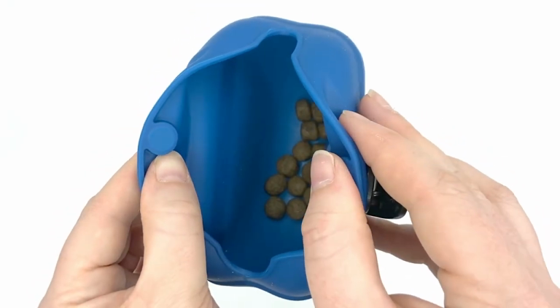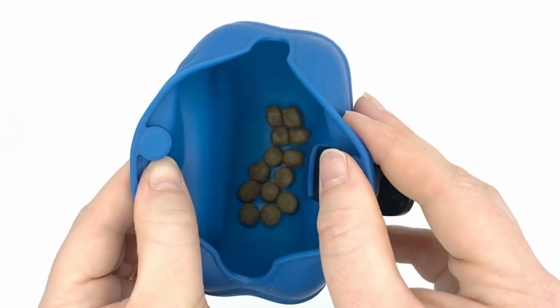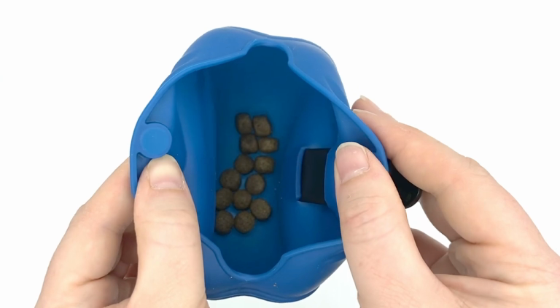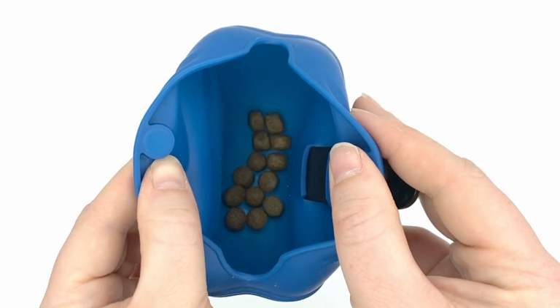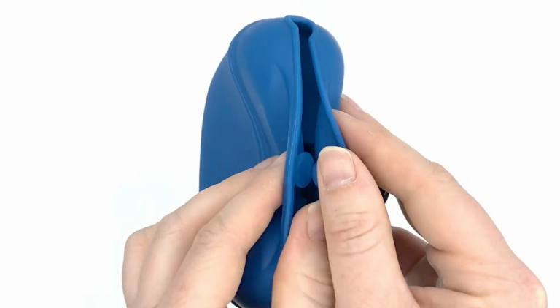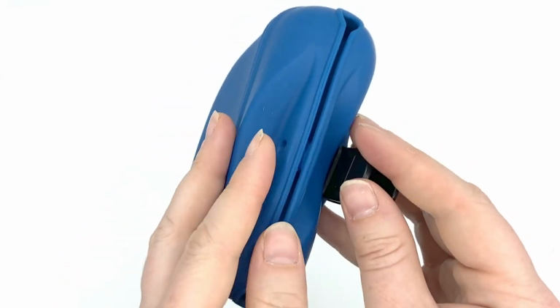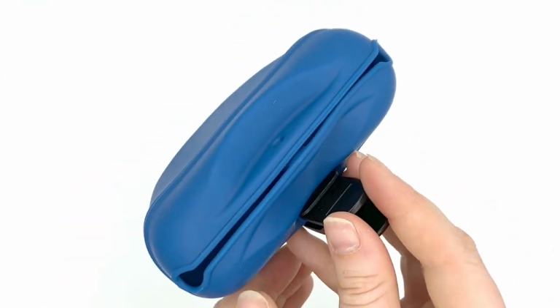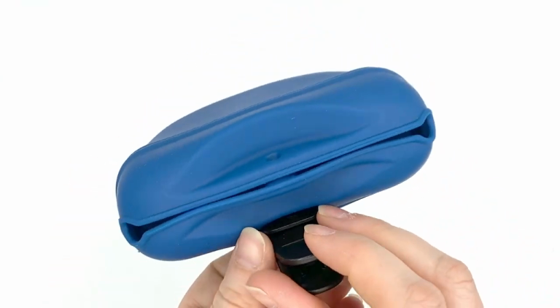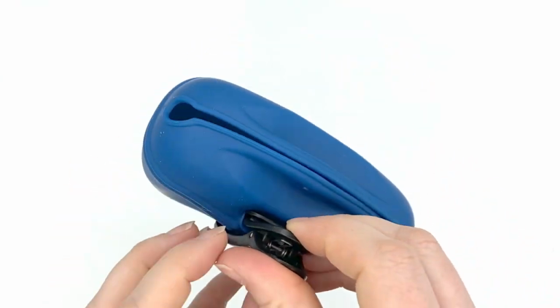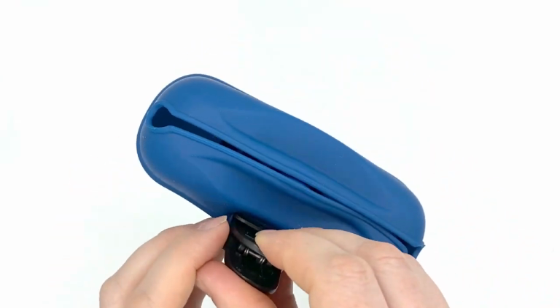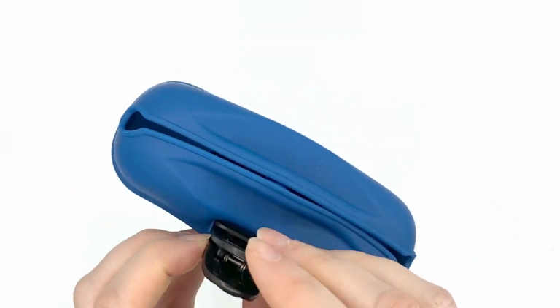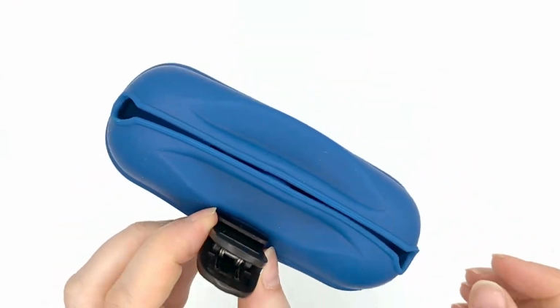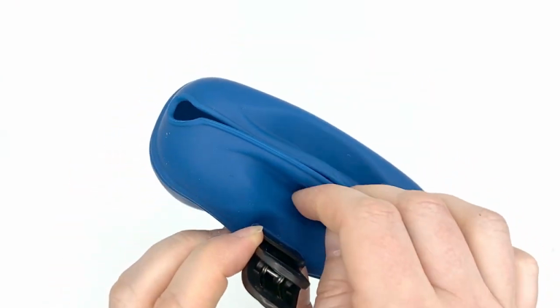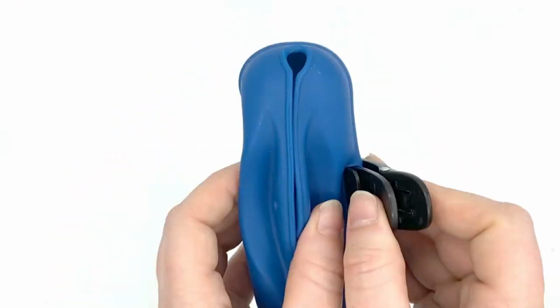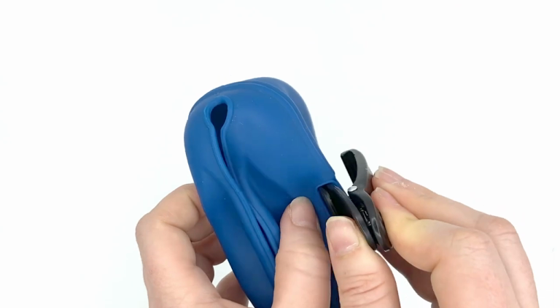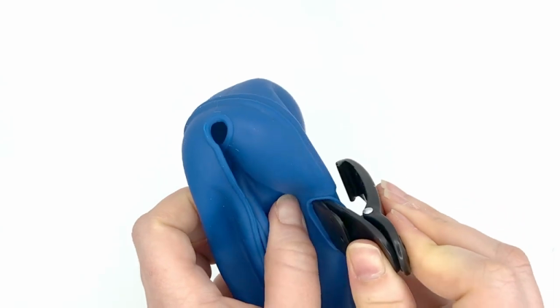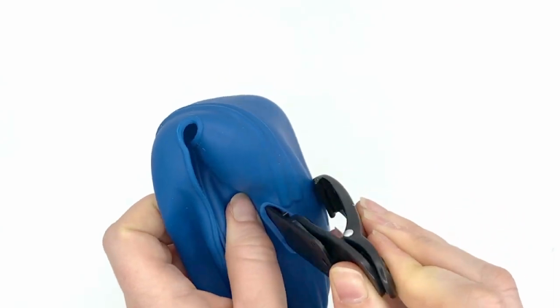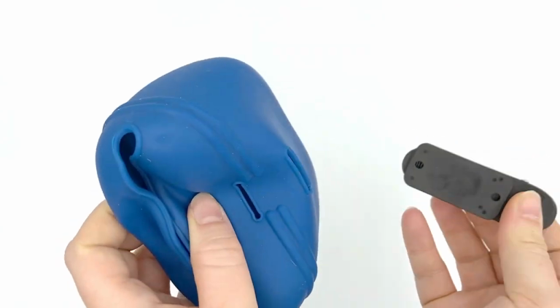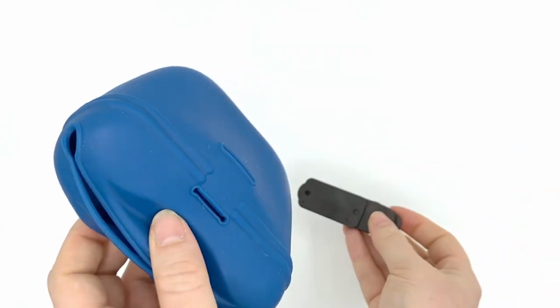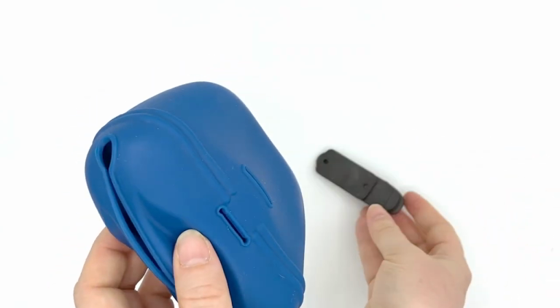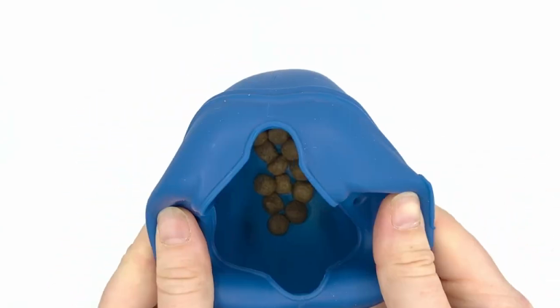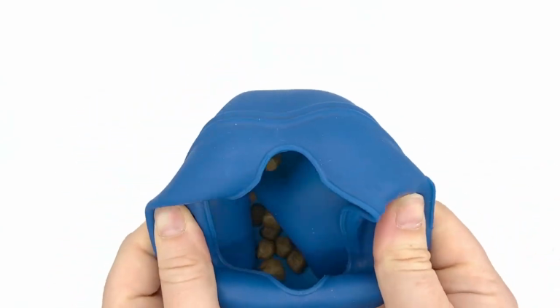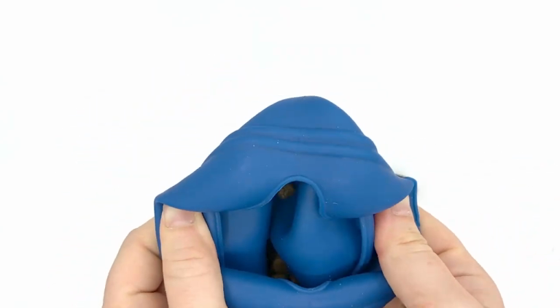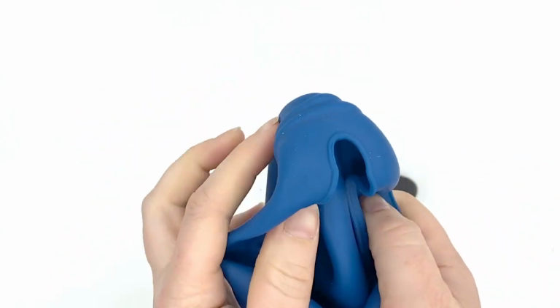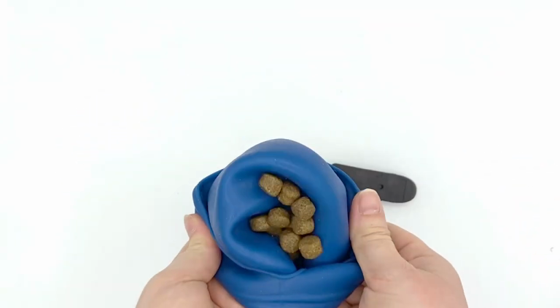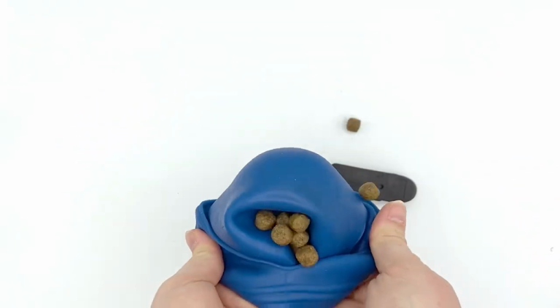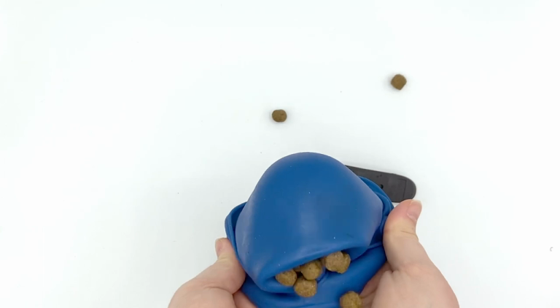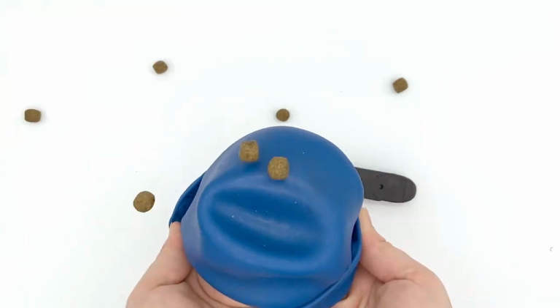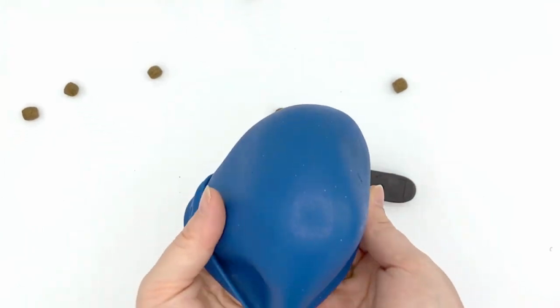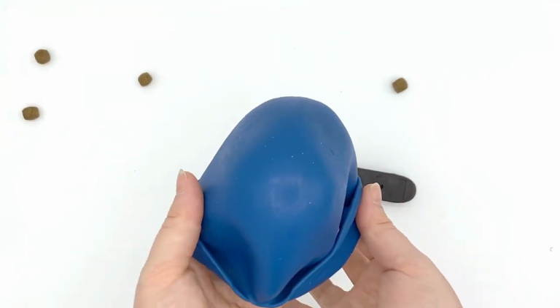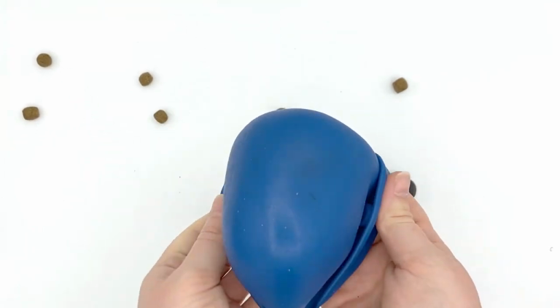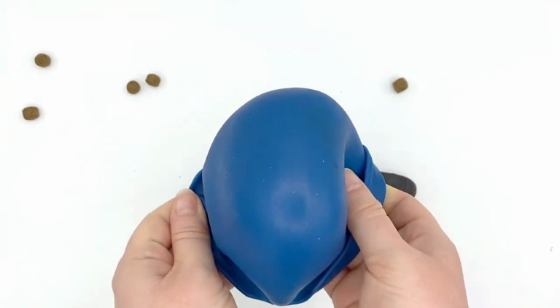The compact size does mean that there are no pockets, so you'll have to carry your poop bags some other way. The clip slides right out so that you can easily push the pouch inside out and toss it in the dishwasher — yep, it's dishwasher safe.